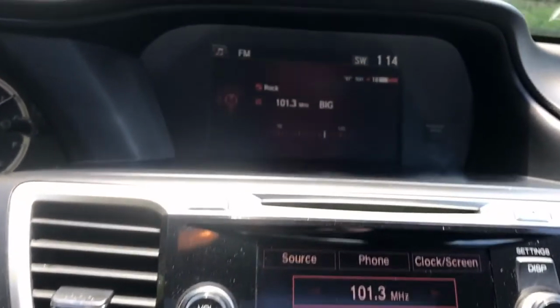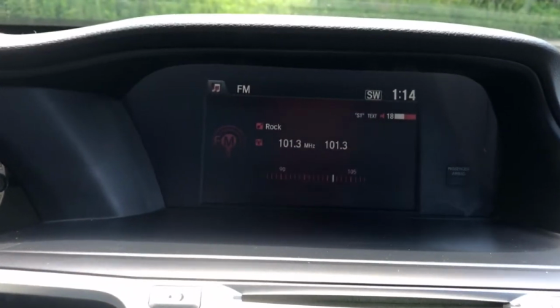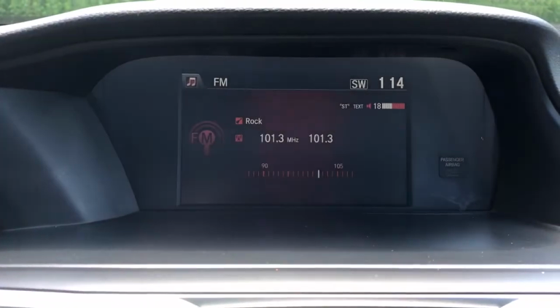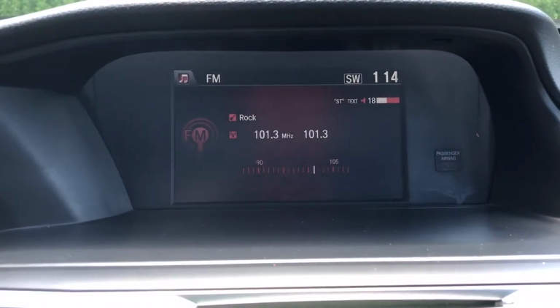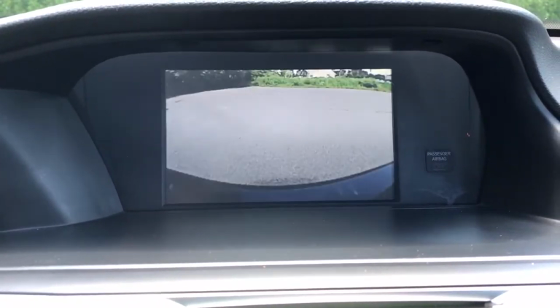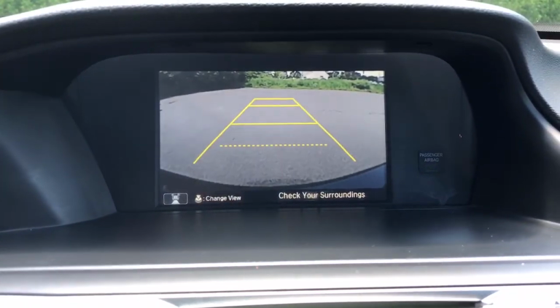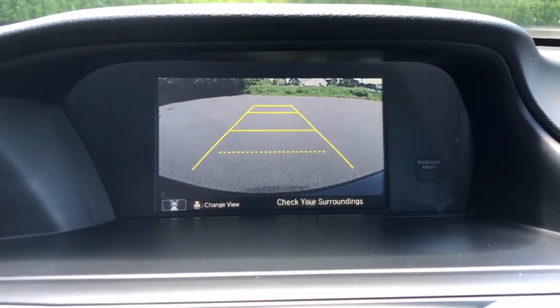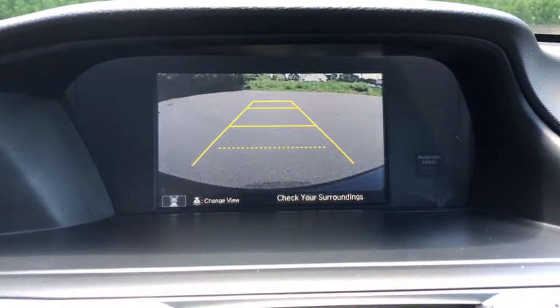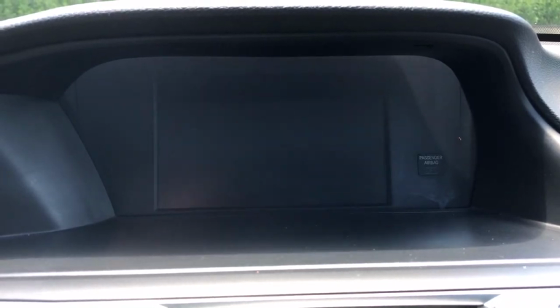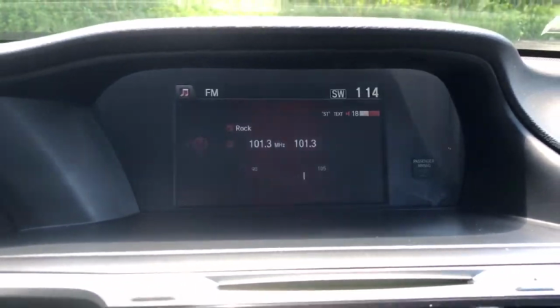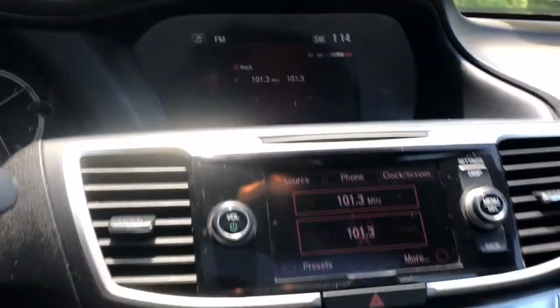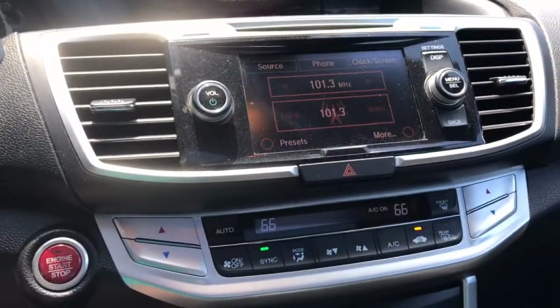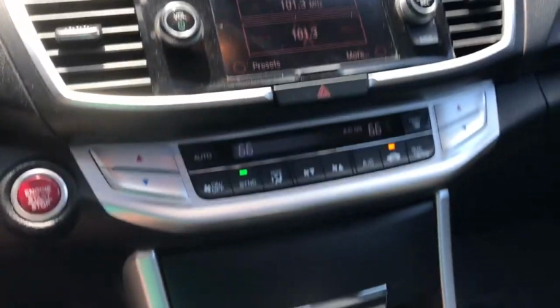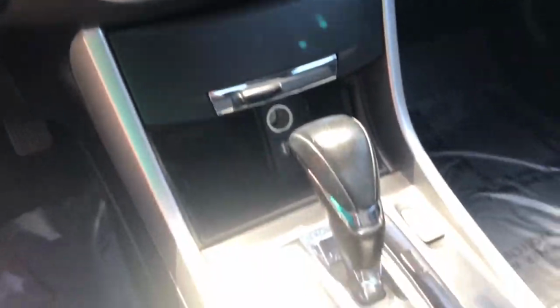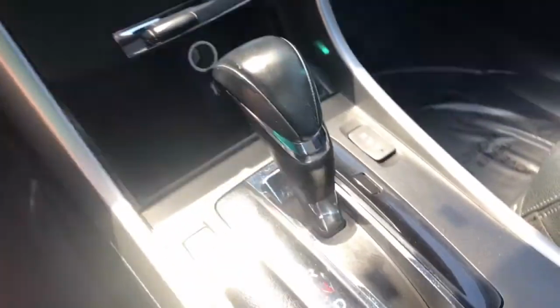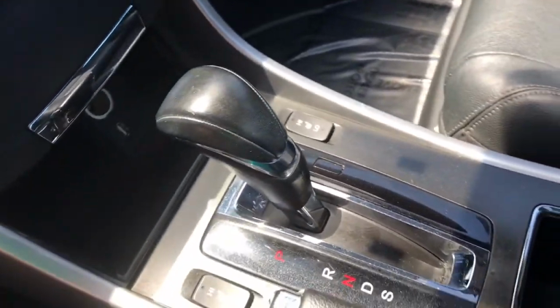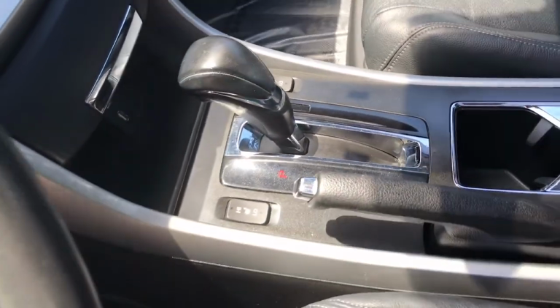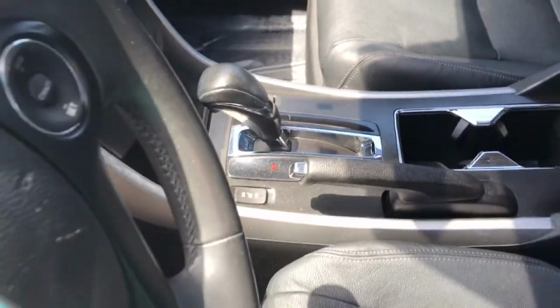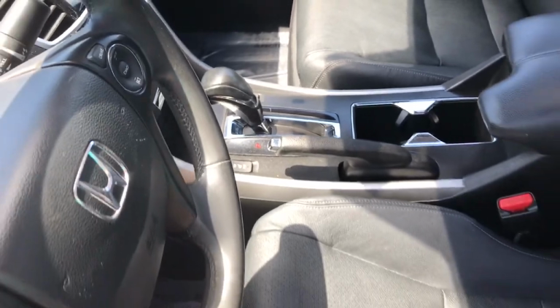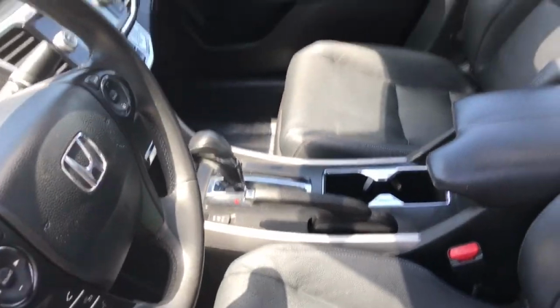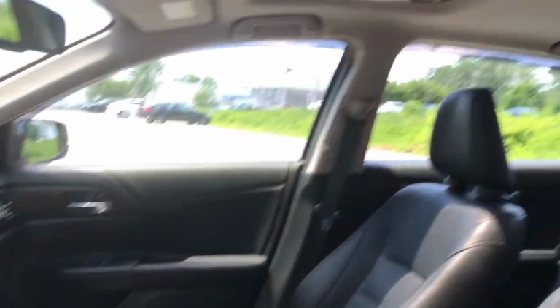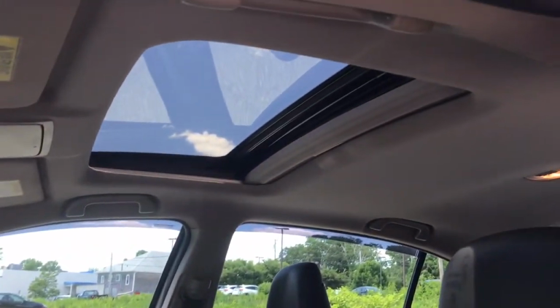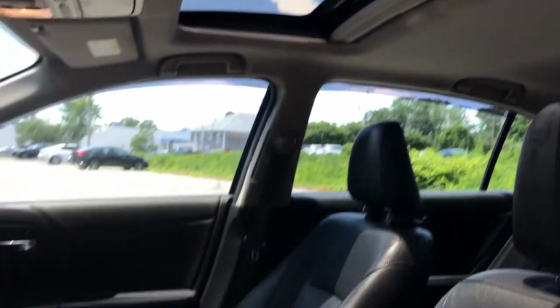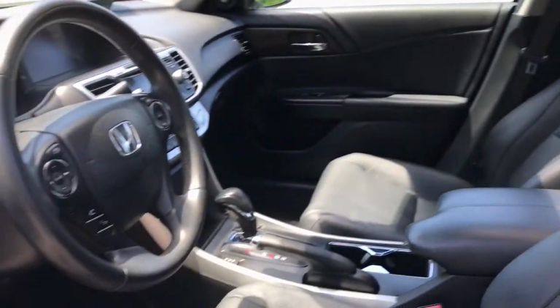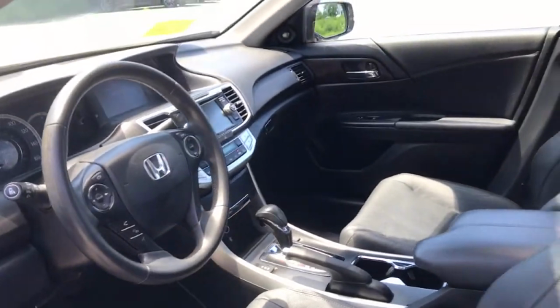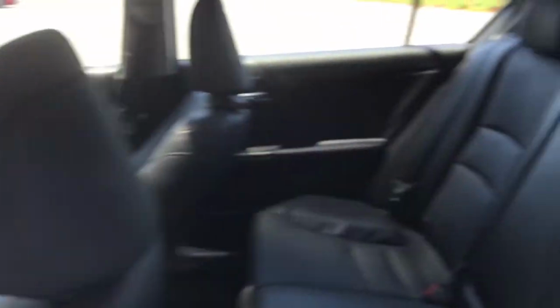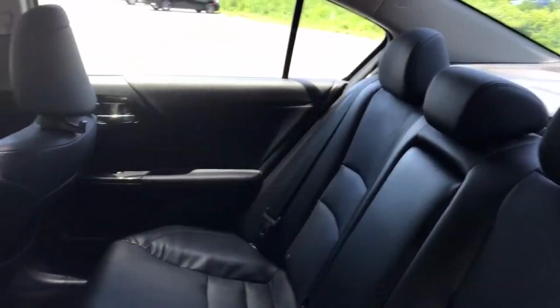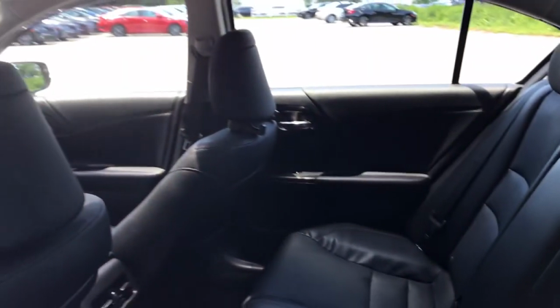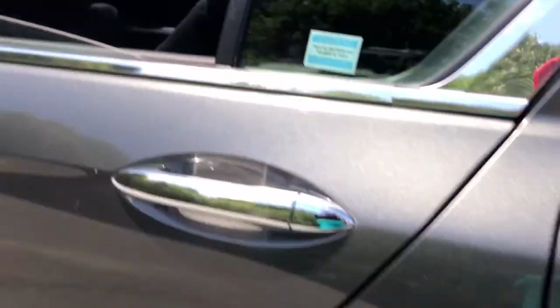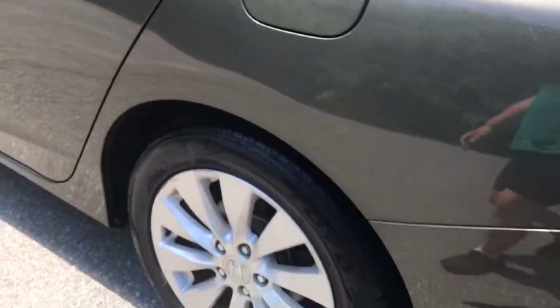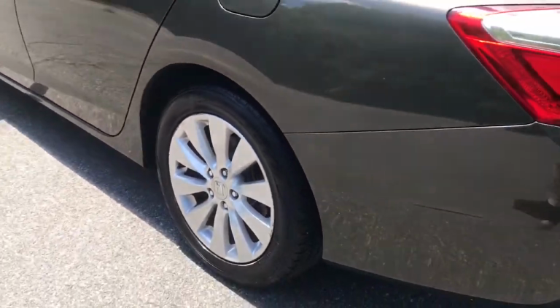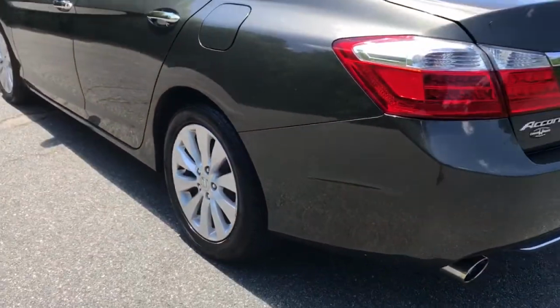The following are some of this vehicle's highlighted options: keyless entry, heated driver's seat, keyless start, V6 cylinder engine, sunroof, fog lamps, satellite radio, premium sound system, backup camera, and heated mirrors.